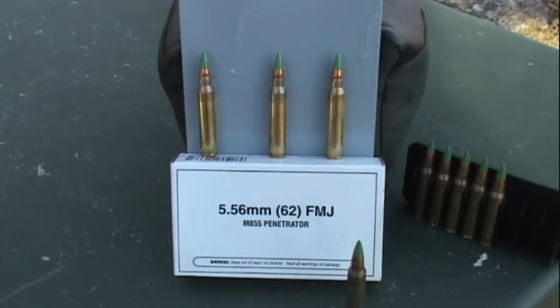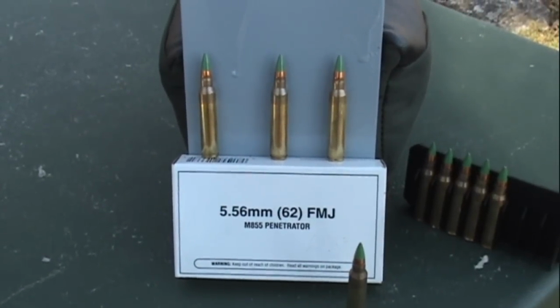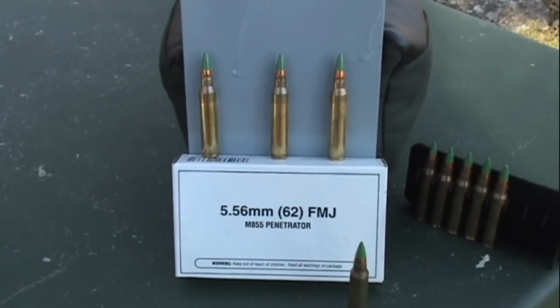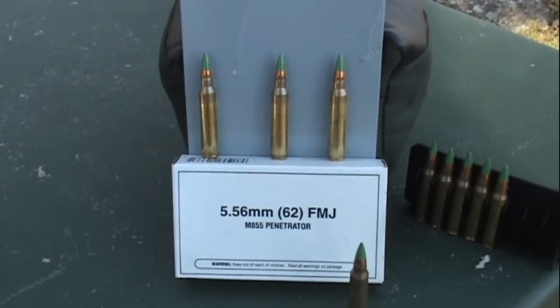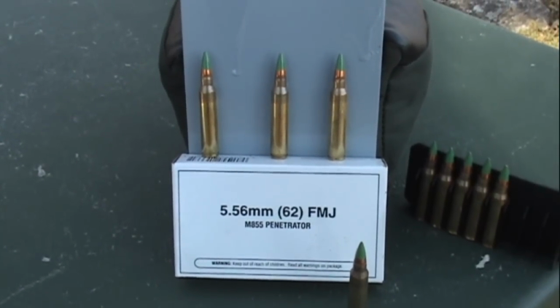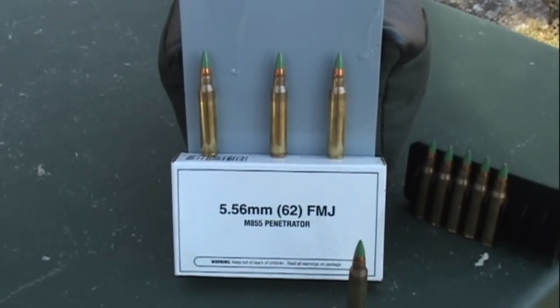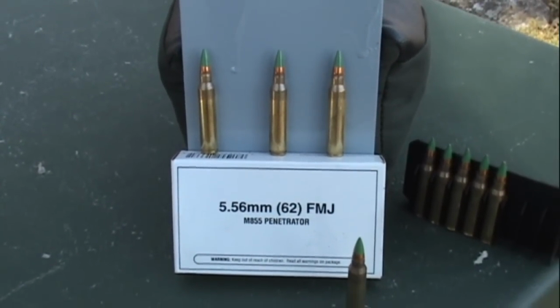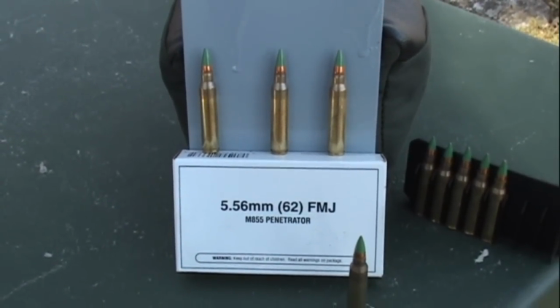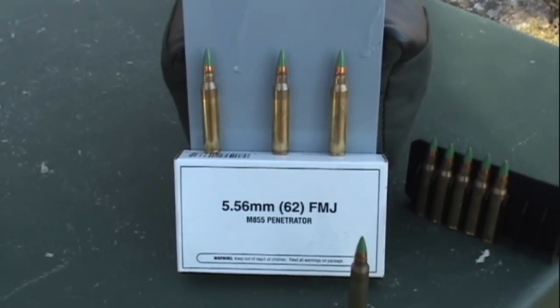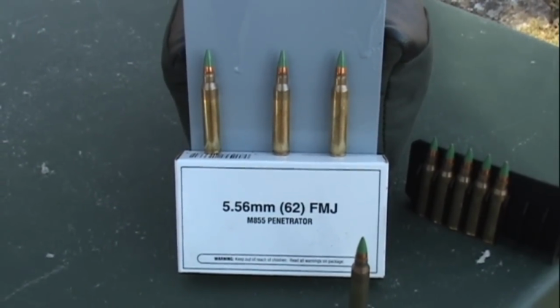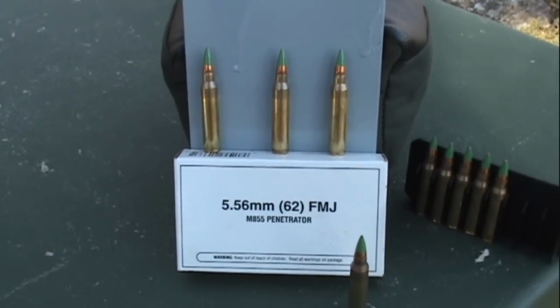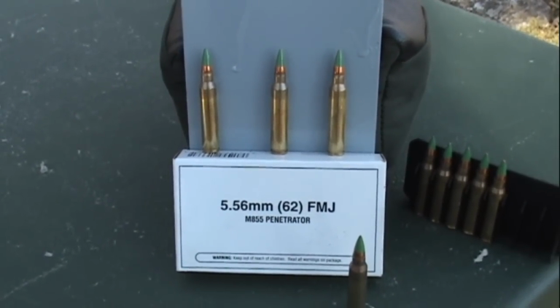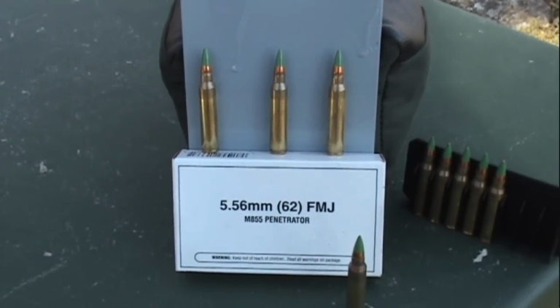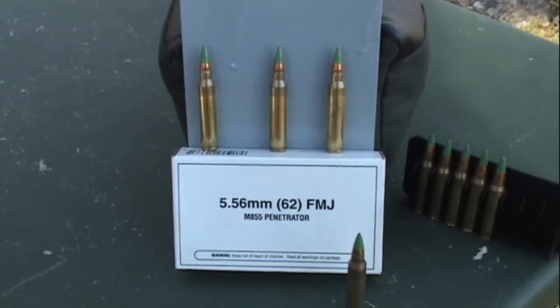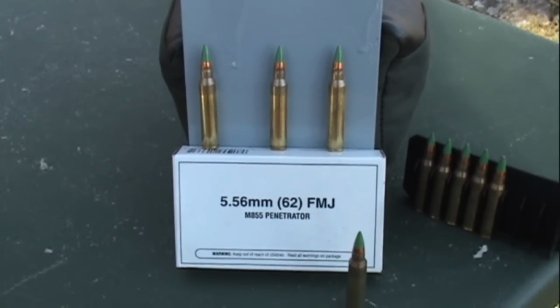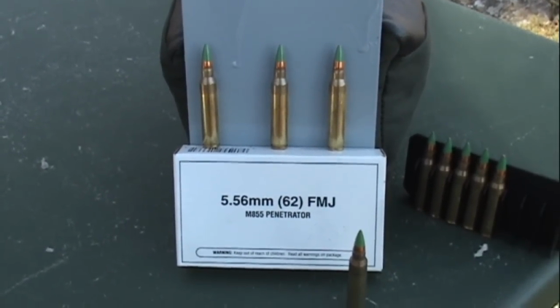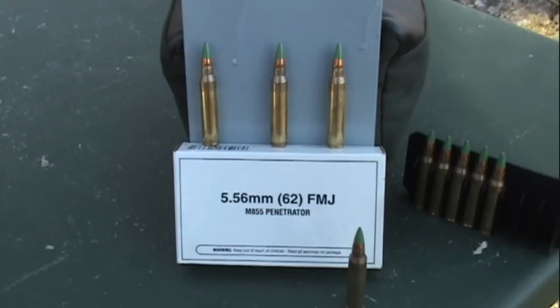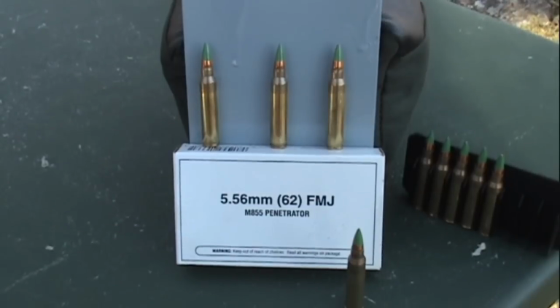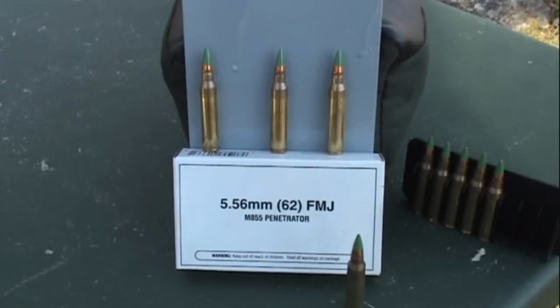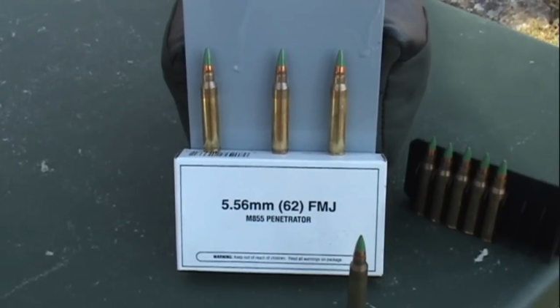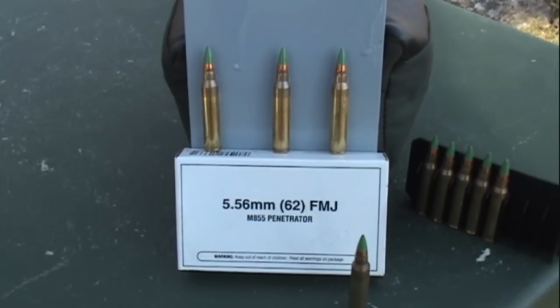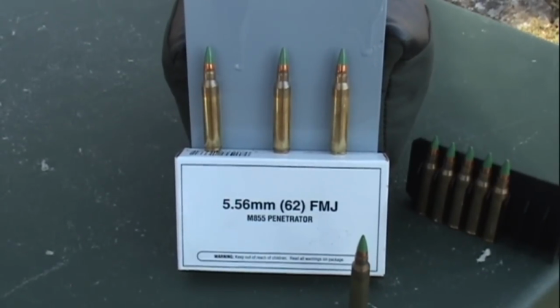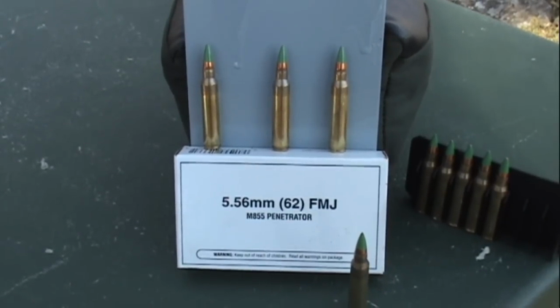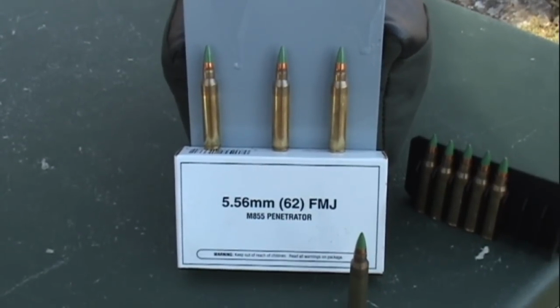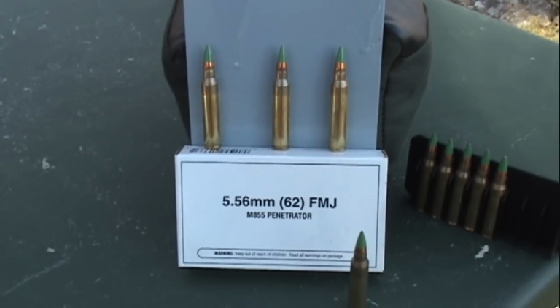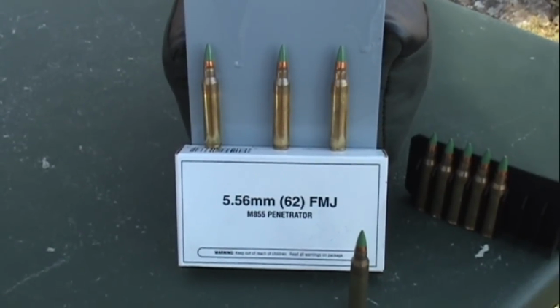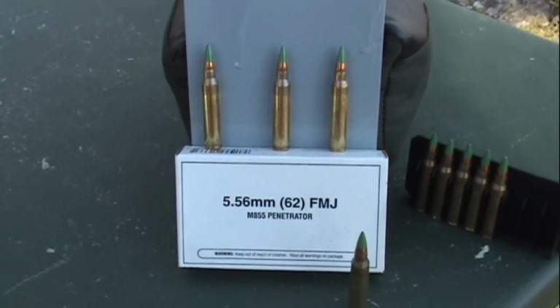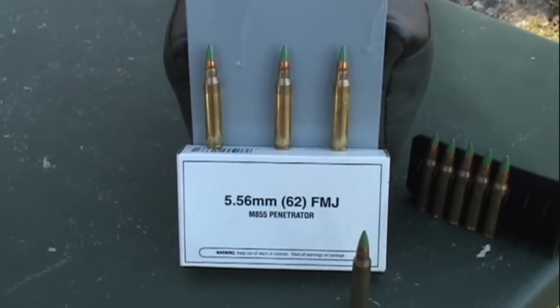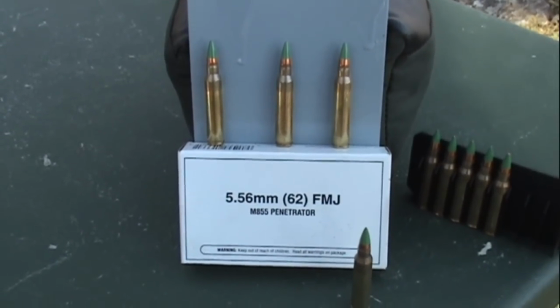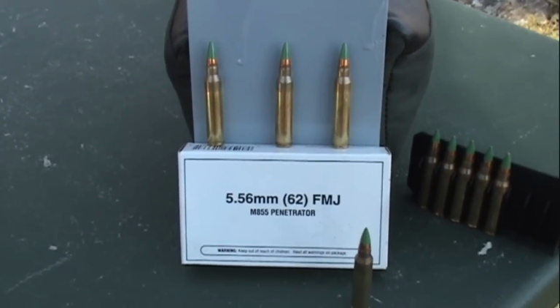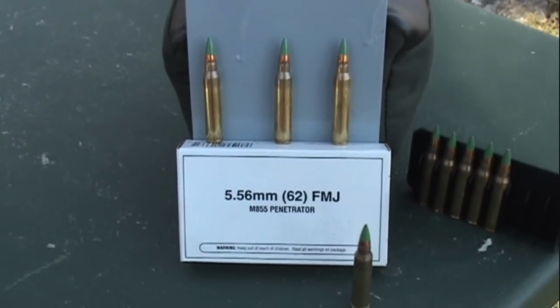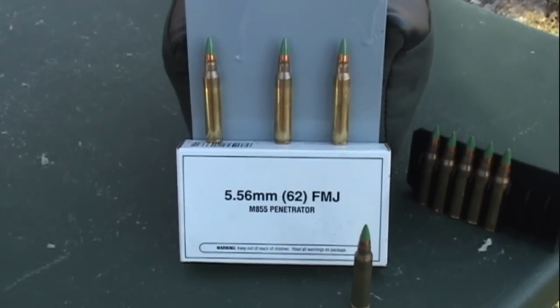I'm going to attempt to shoot completely through a quarter inch thick piece of steel with a 5.56 millimeter 62 grain full metal jacket.